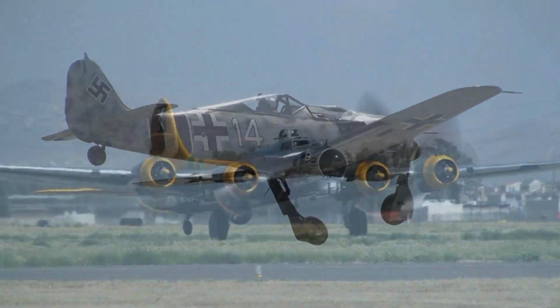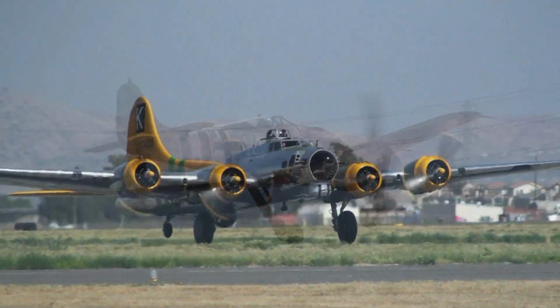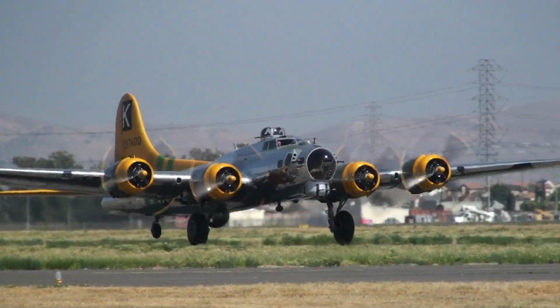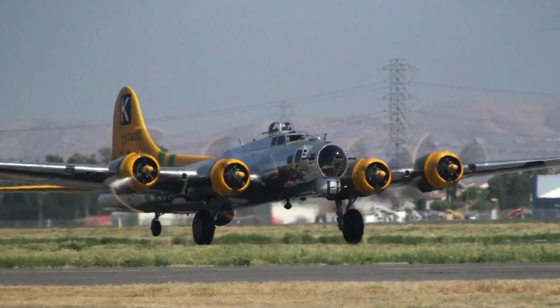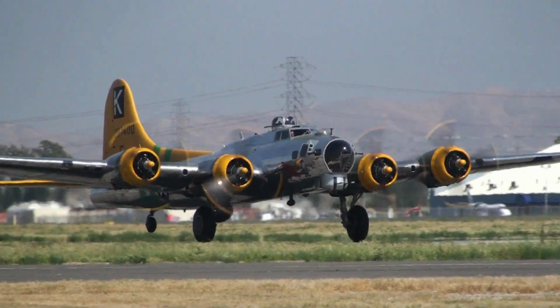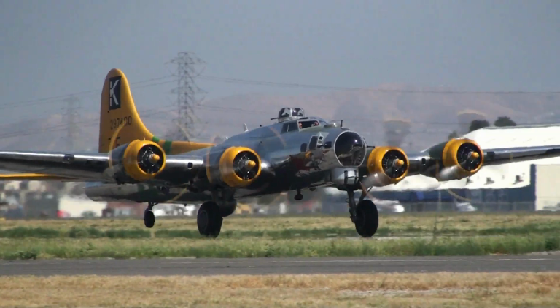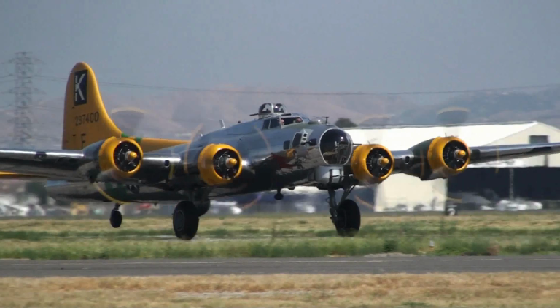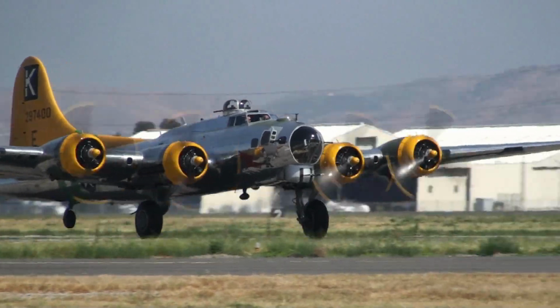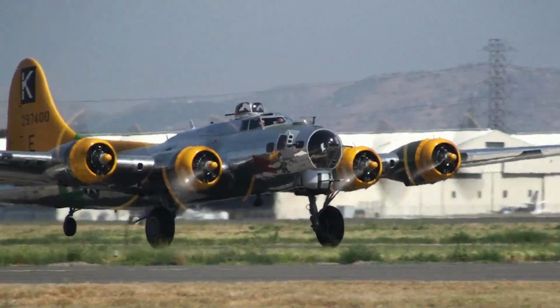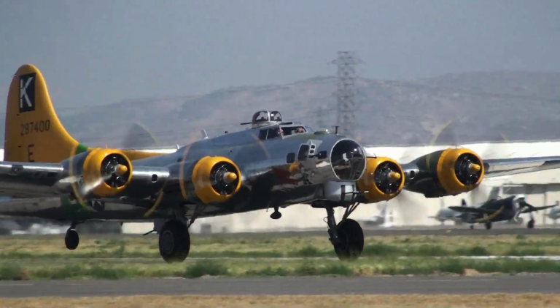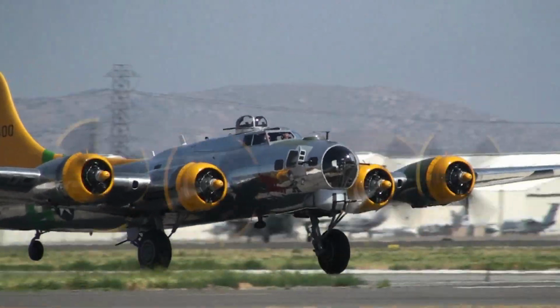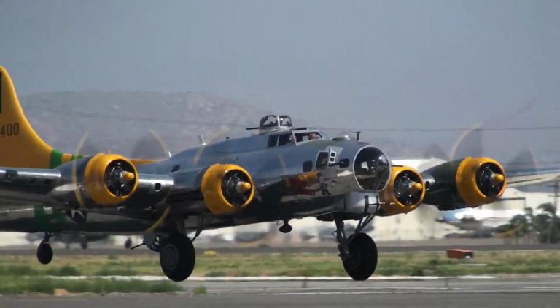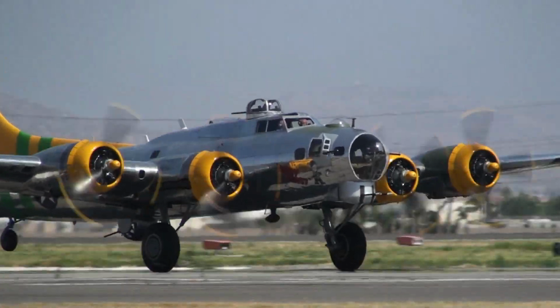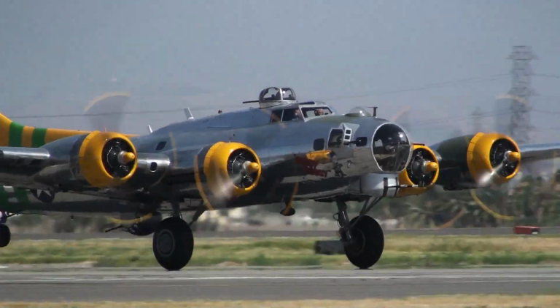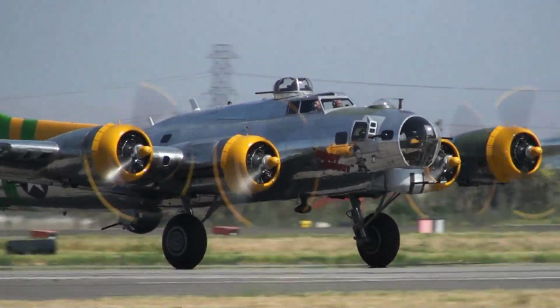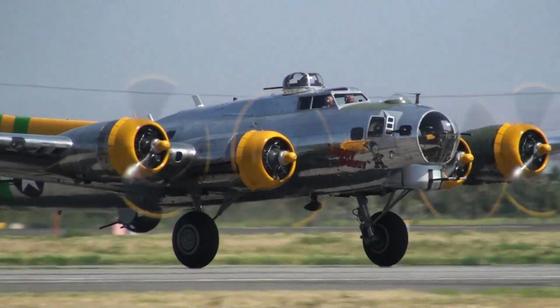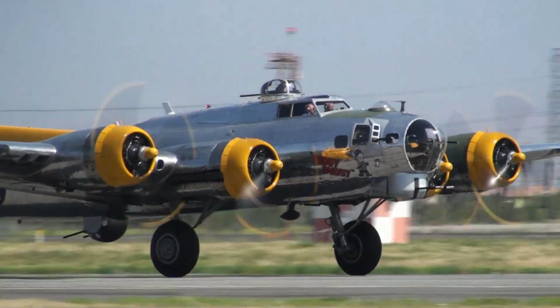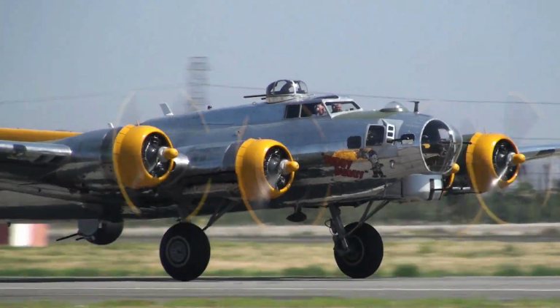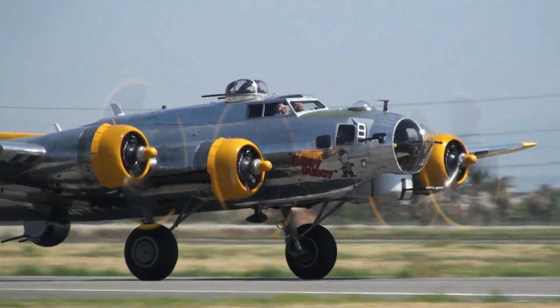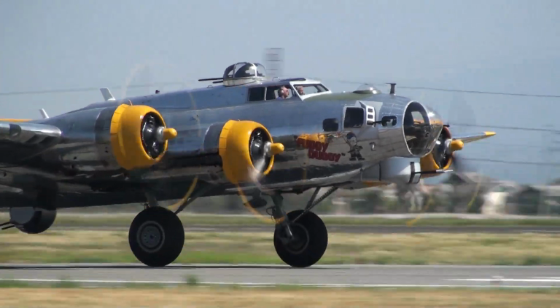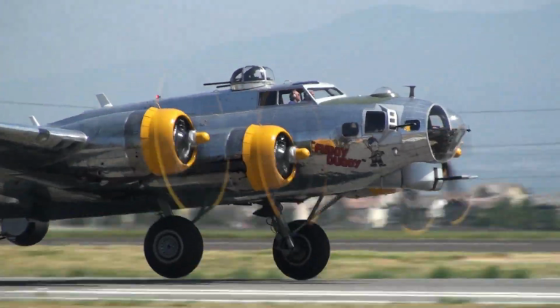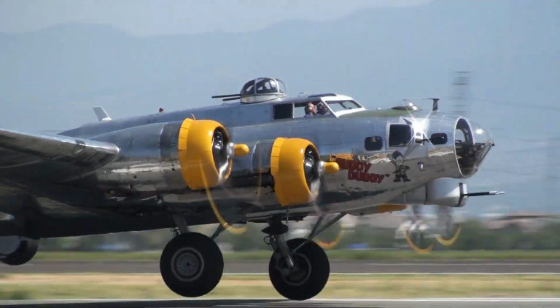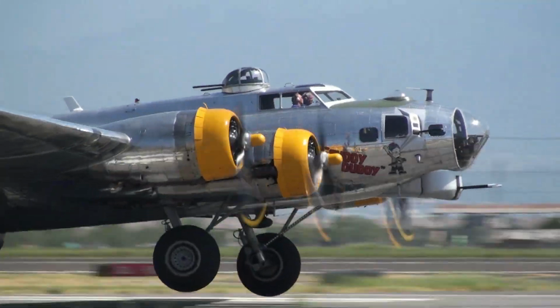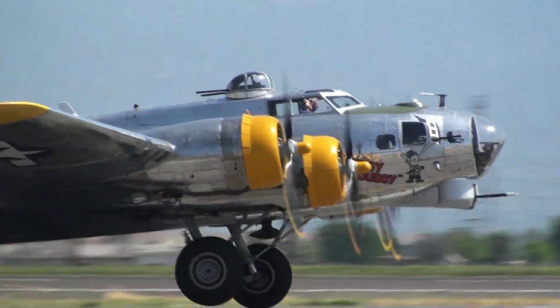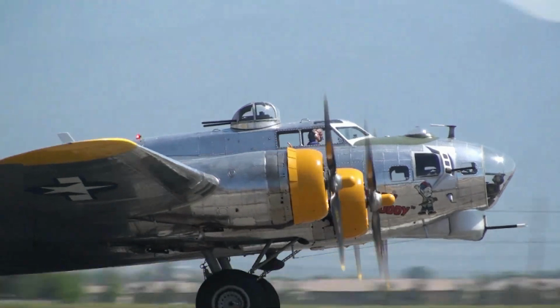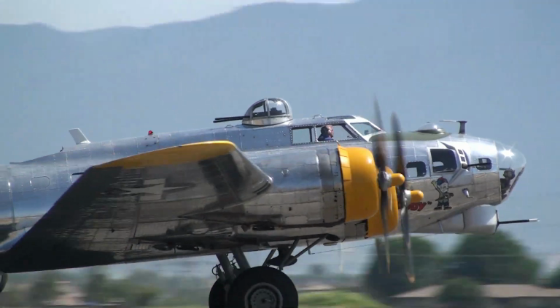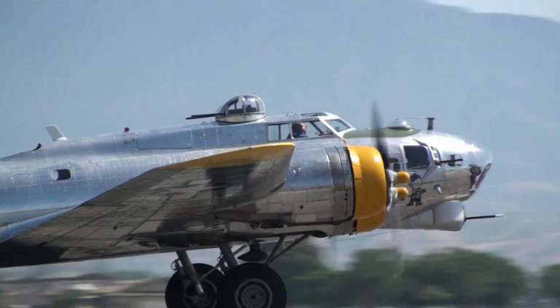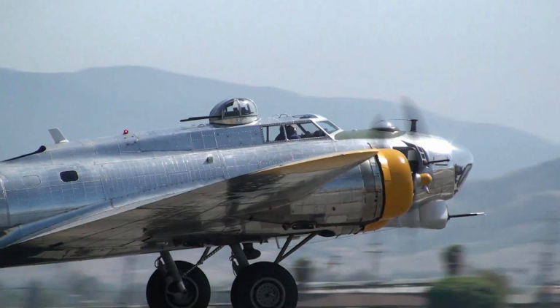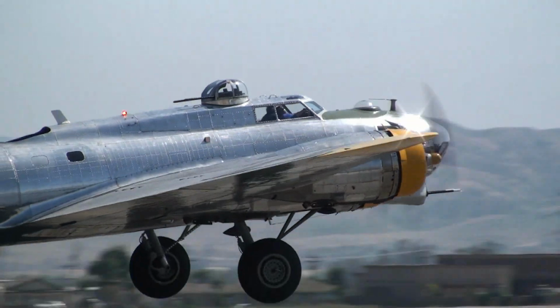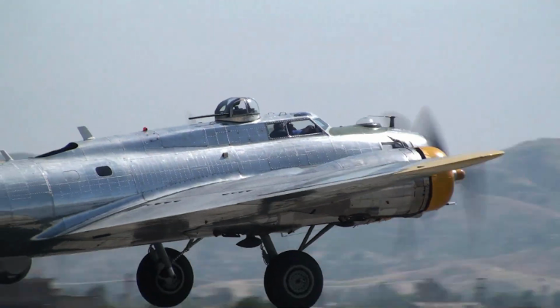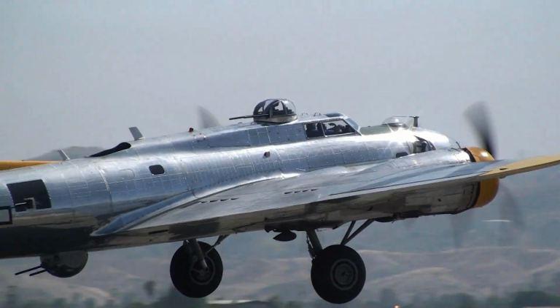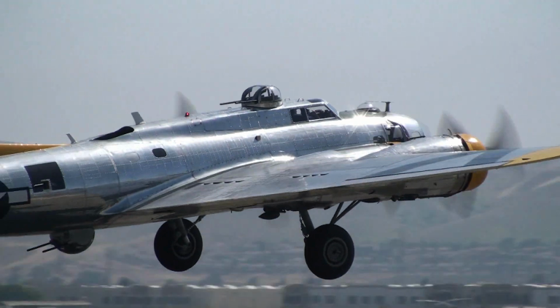There we have a B-17G taking off from the Lyon Air Museum, Orange County Airport. The airplane is called Fuddy Duddy and it's a G model.